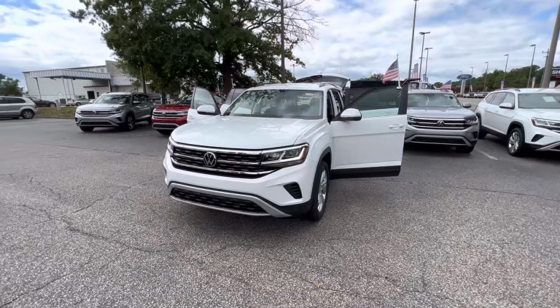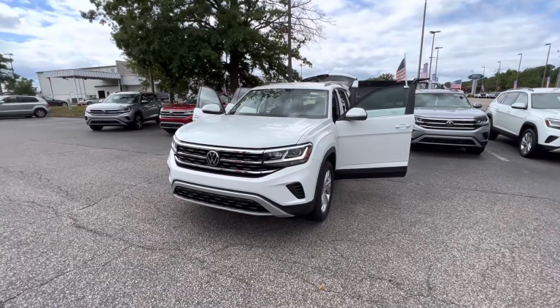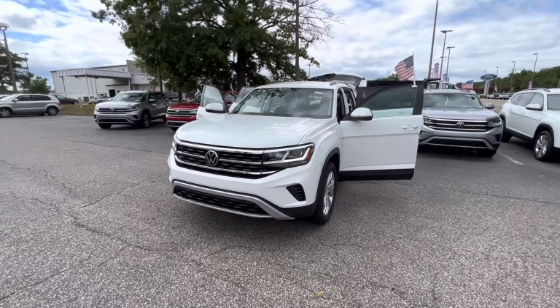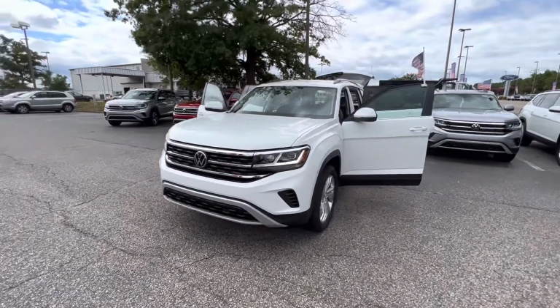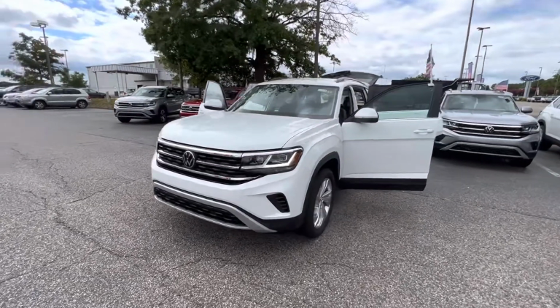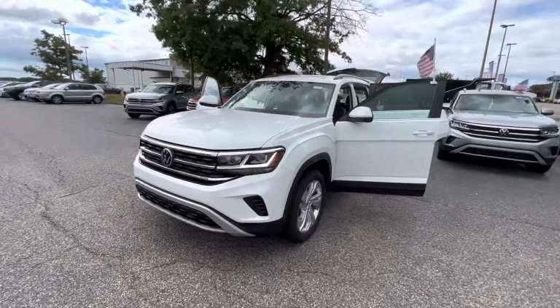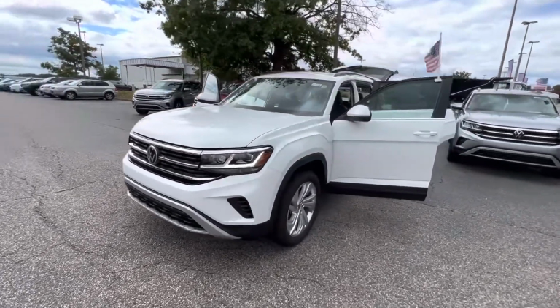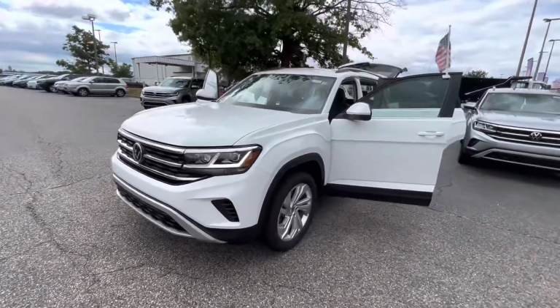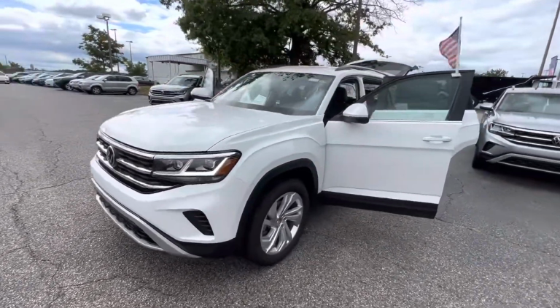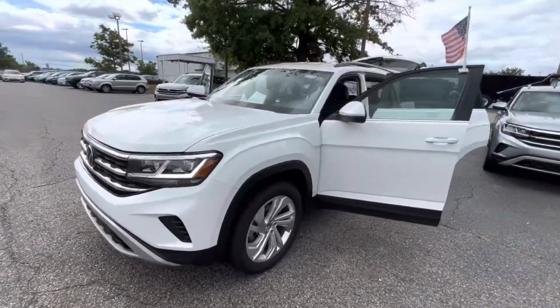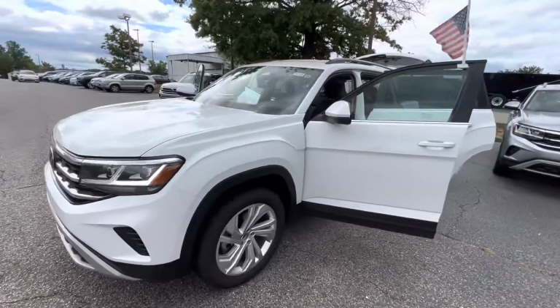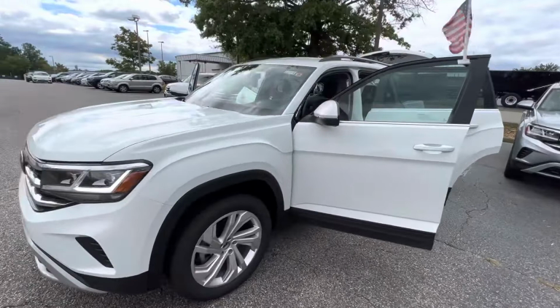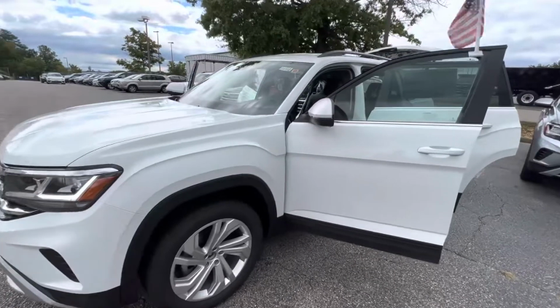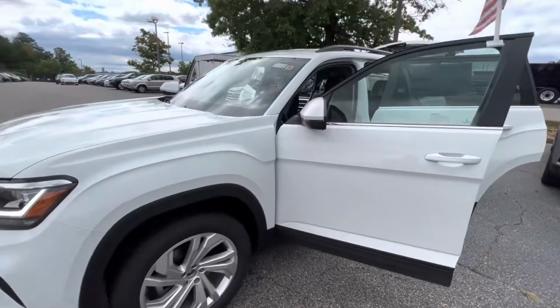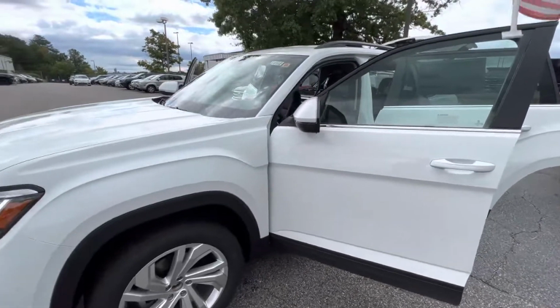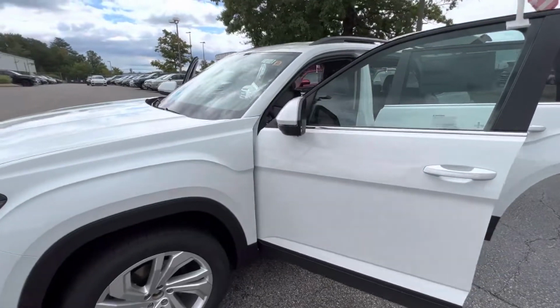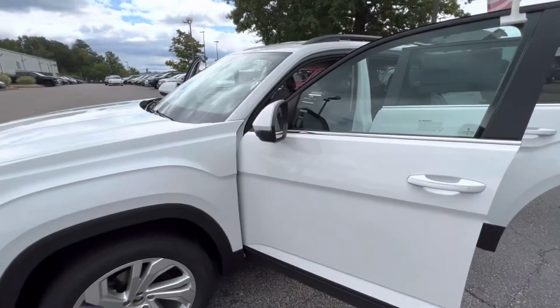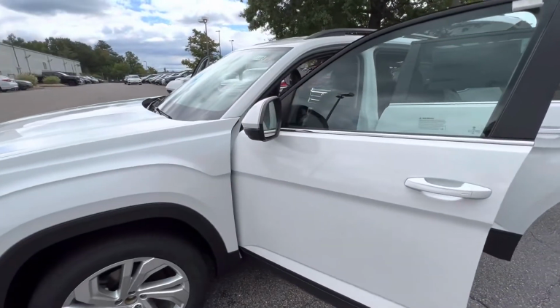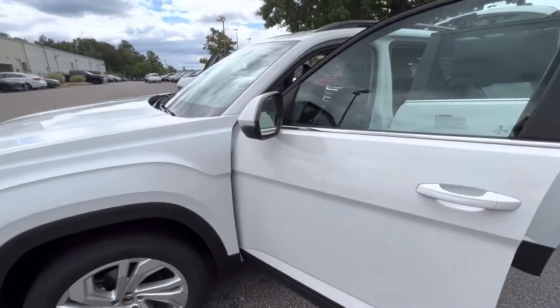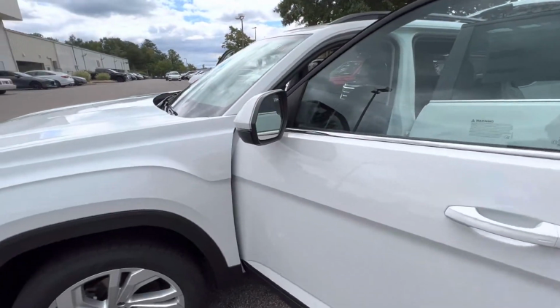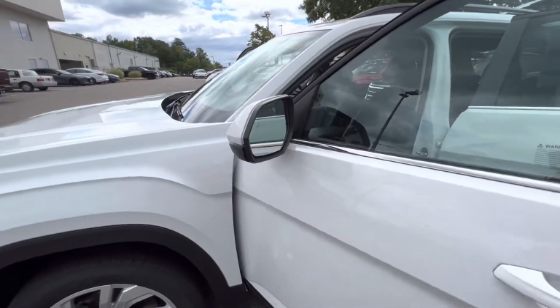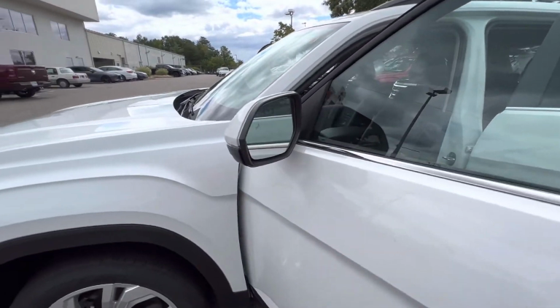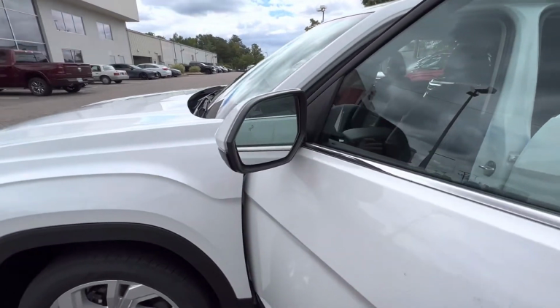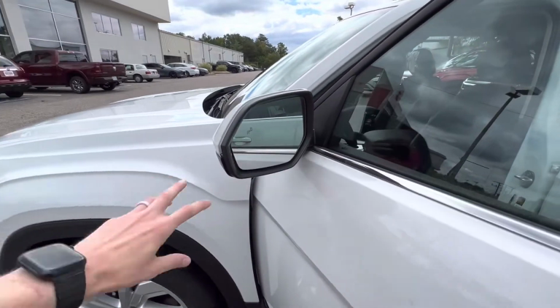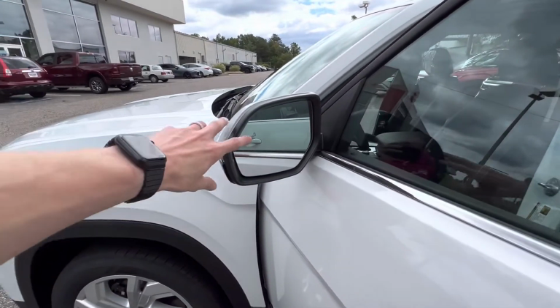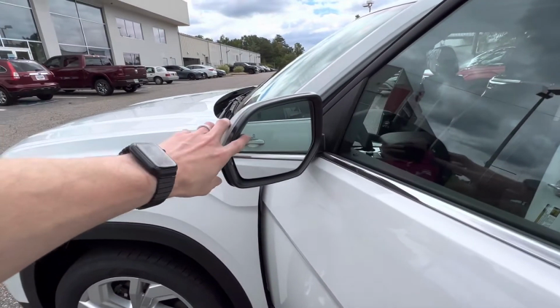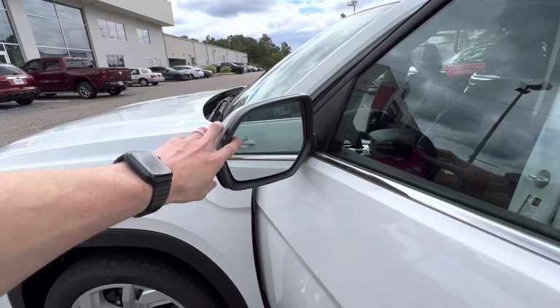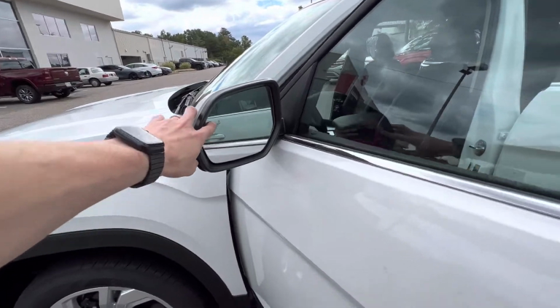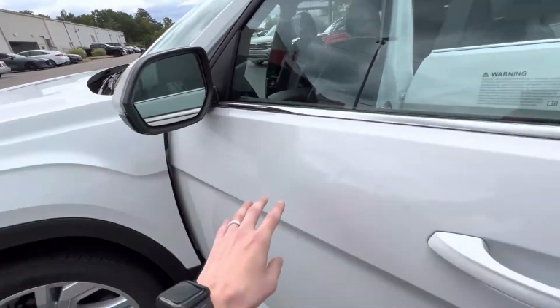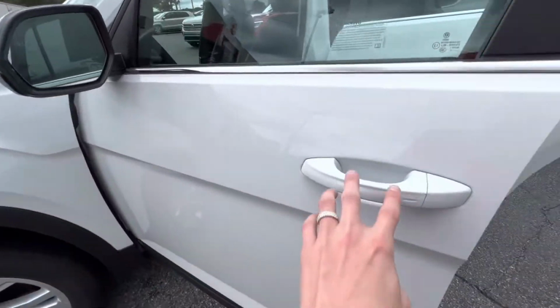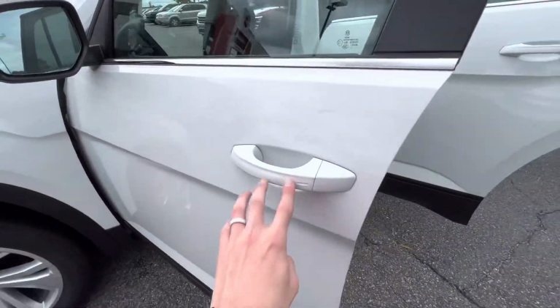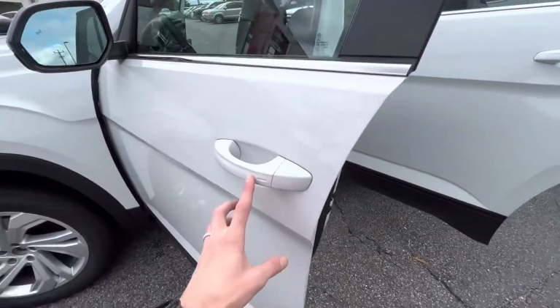Here we have our 2023 Volkswagen Atlas SE with Tech. This vehicle is equipped with a 2.0 four-cylinder turbo engine. You have your blind spot monitoring and keyless entry.